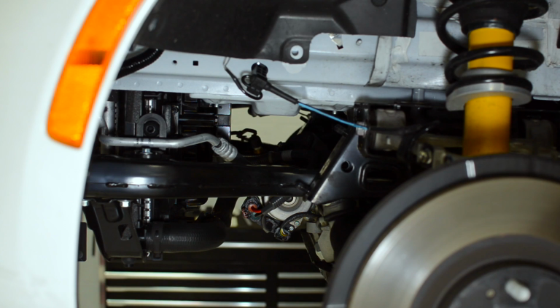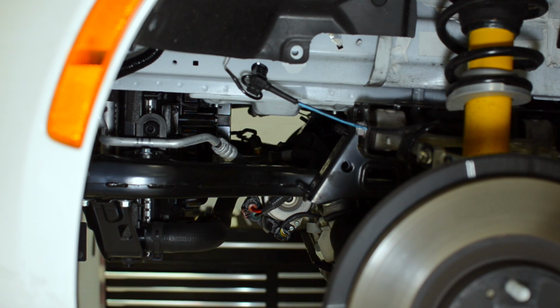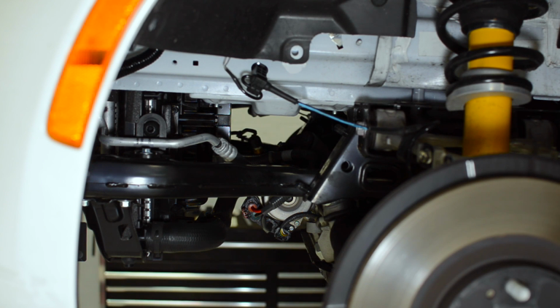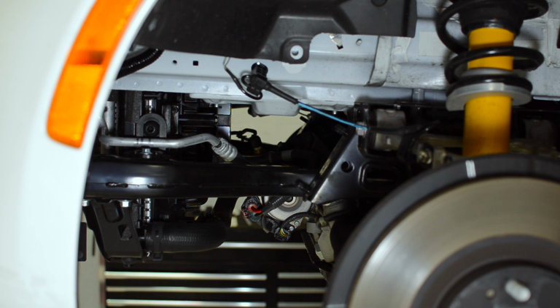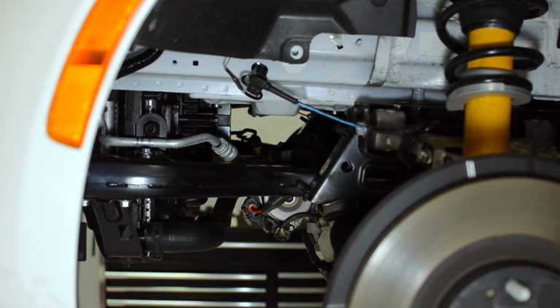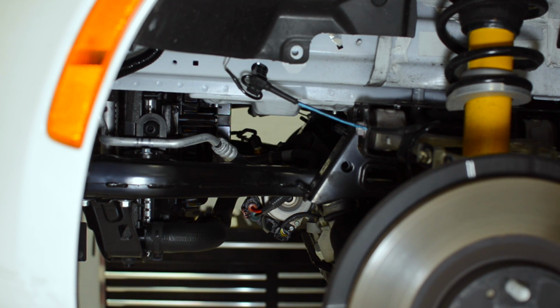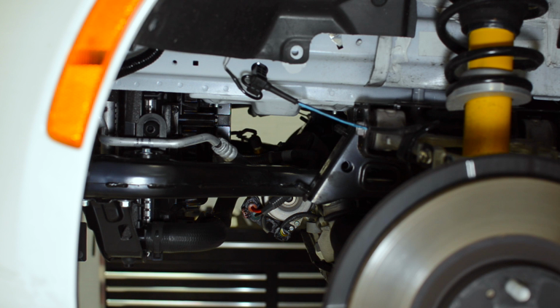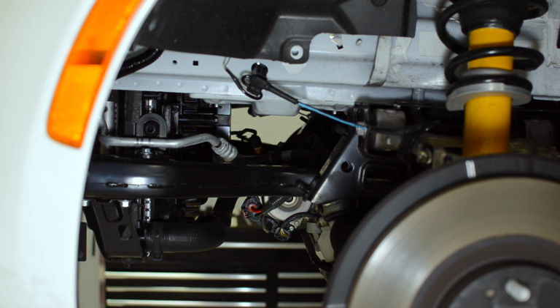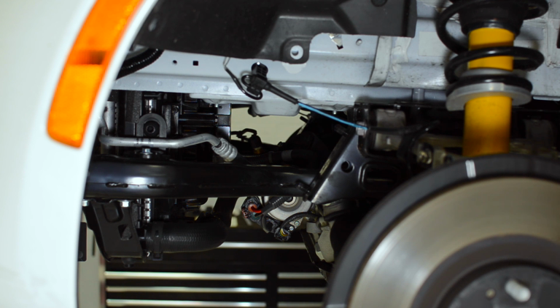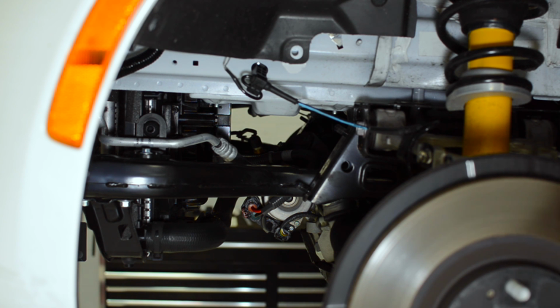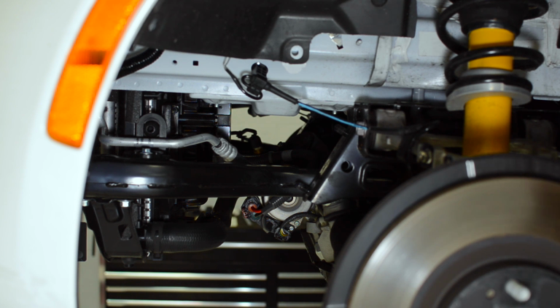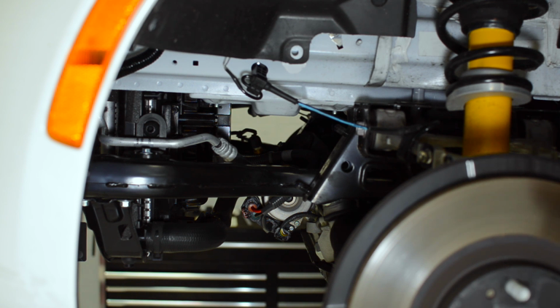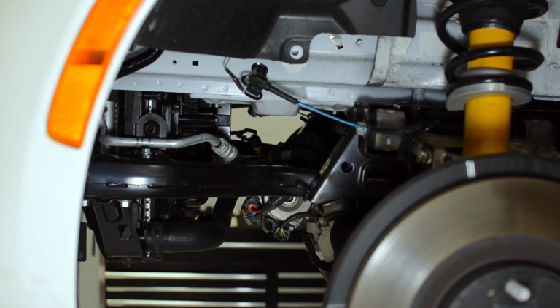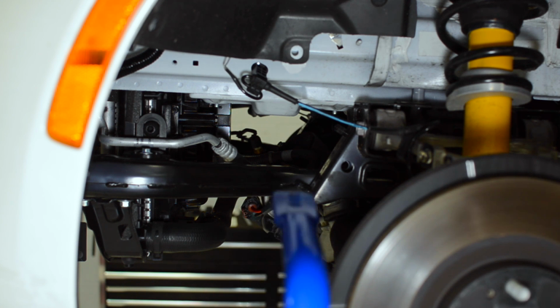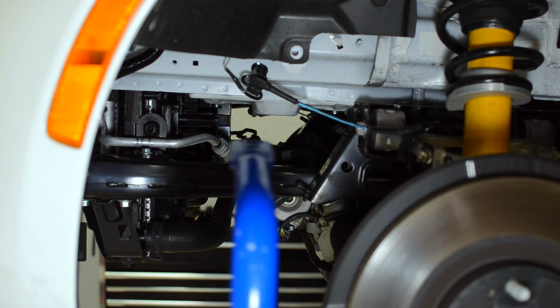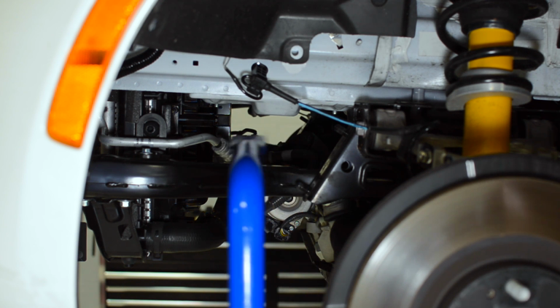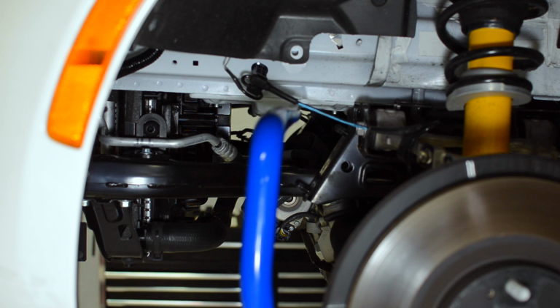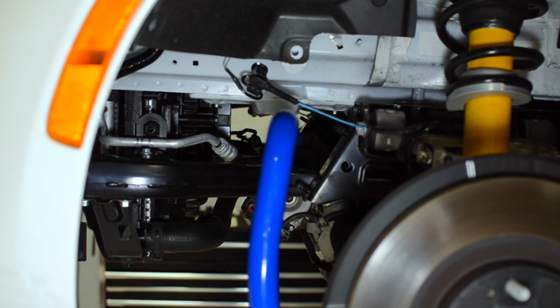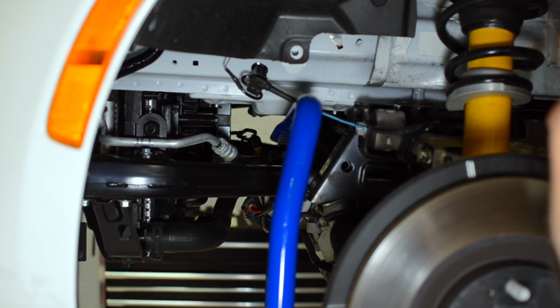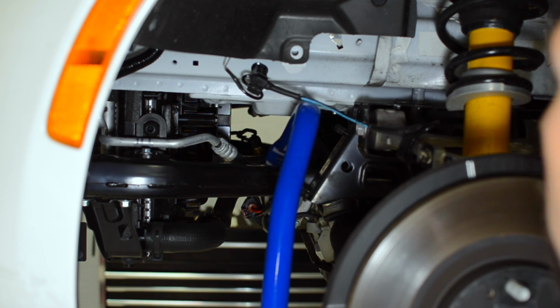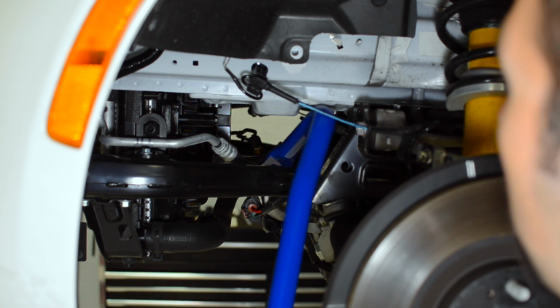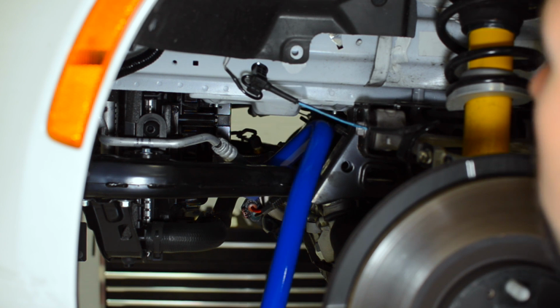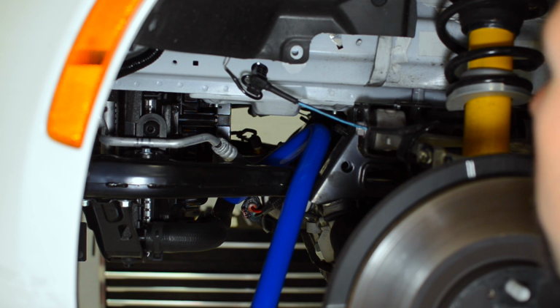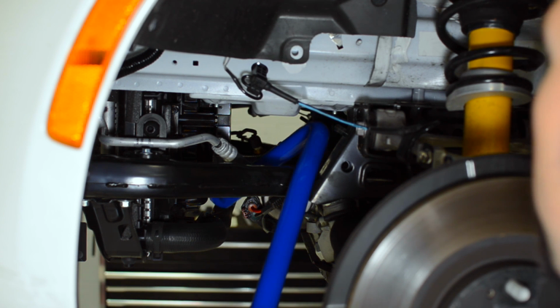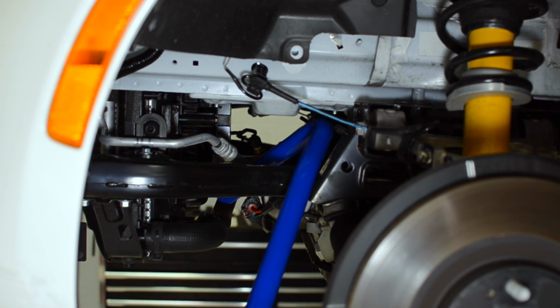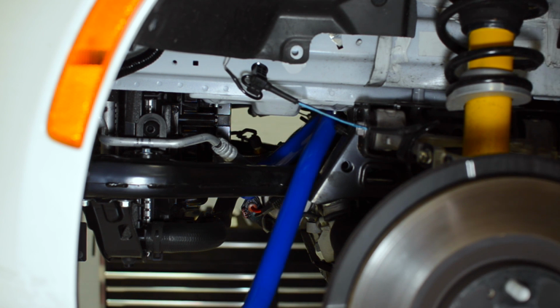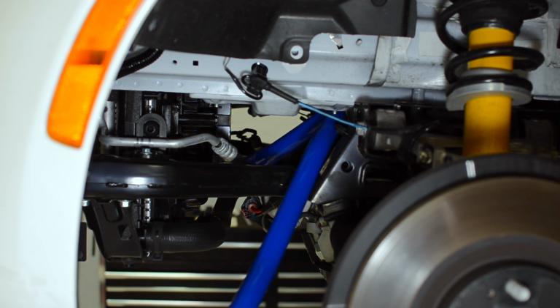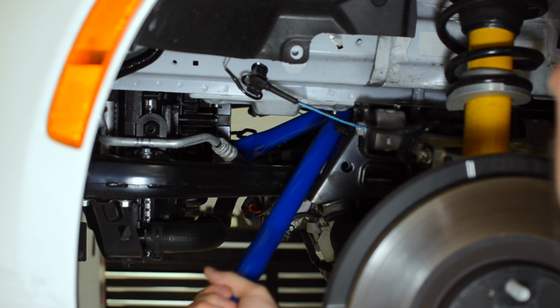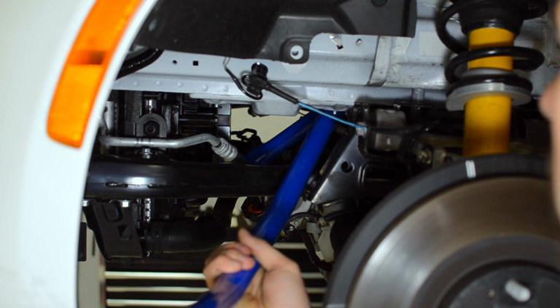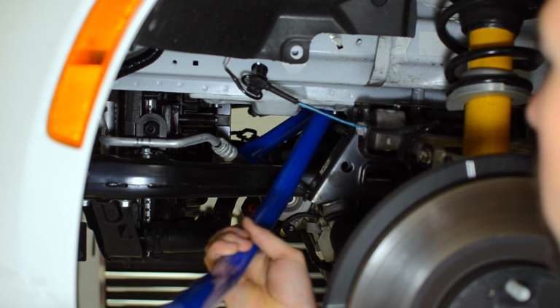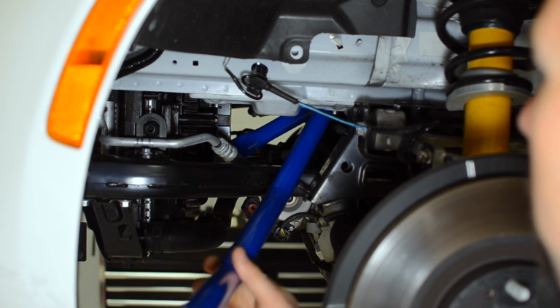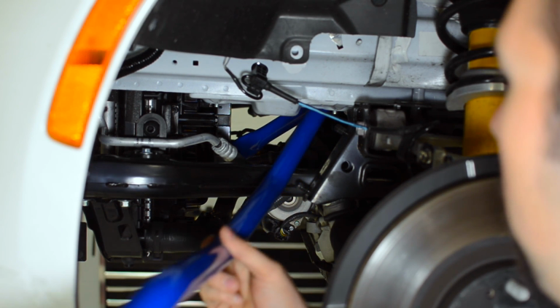So the moment we've been waiting for — we're ready to install the Corksport front sway bar. Like removing the OEM one, we're going to start with the right-hand side of the bar, put it inside the chassis, rotate, and start pushing it into place.